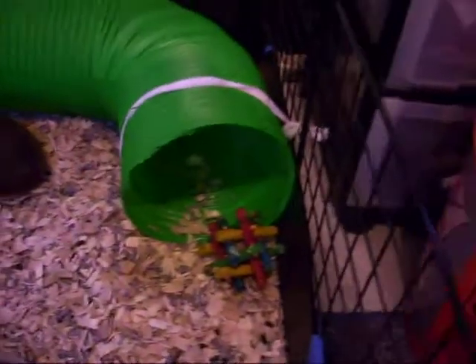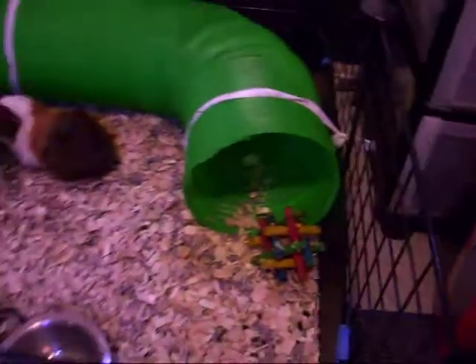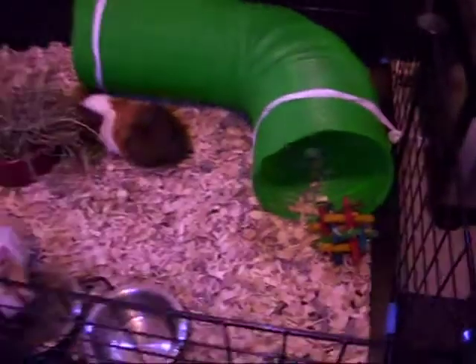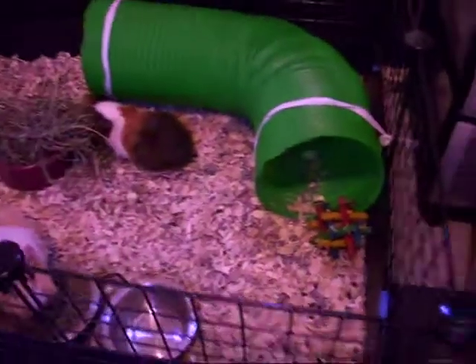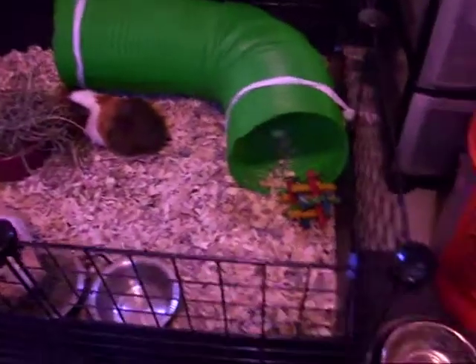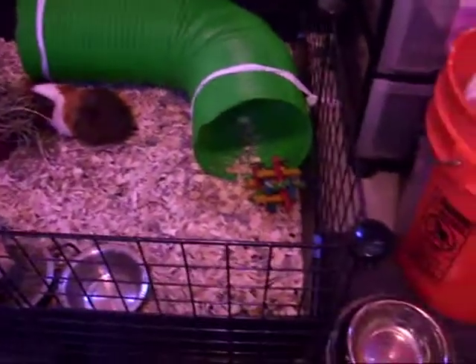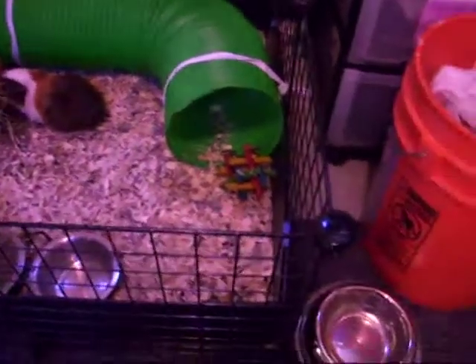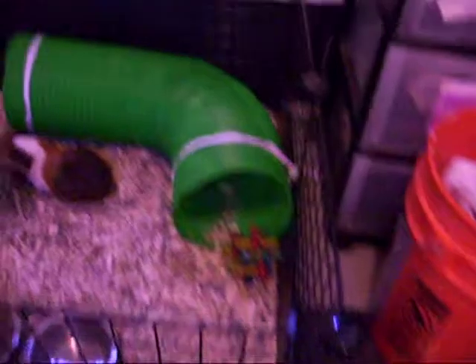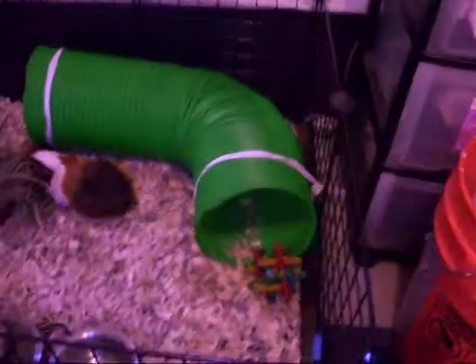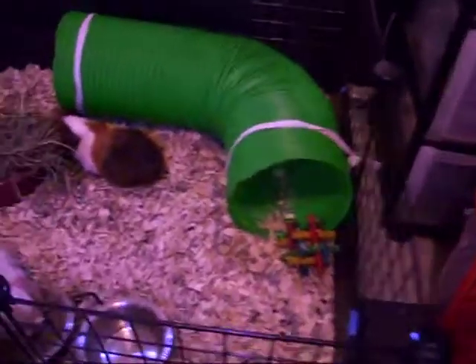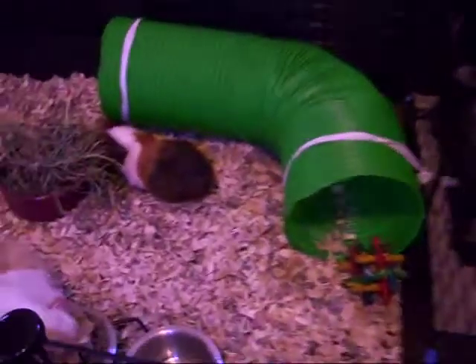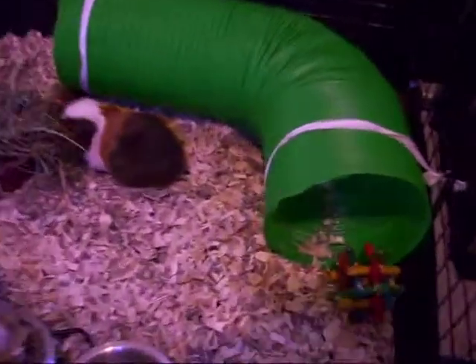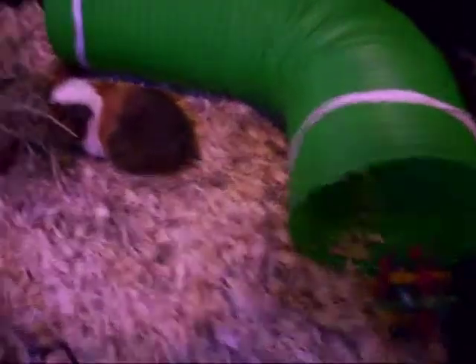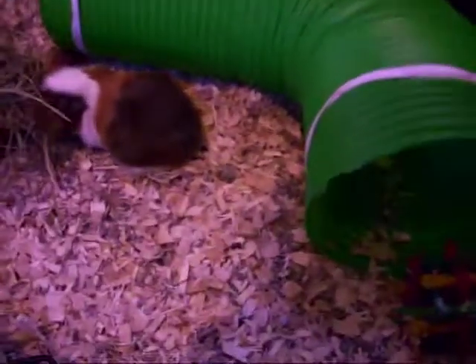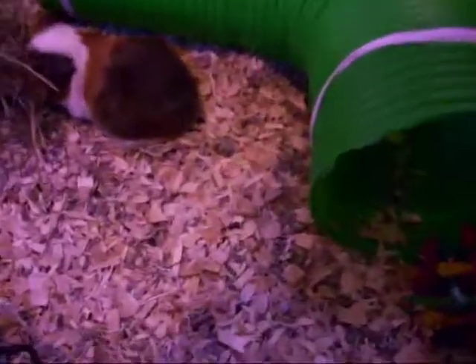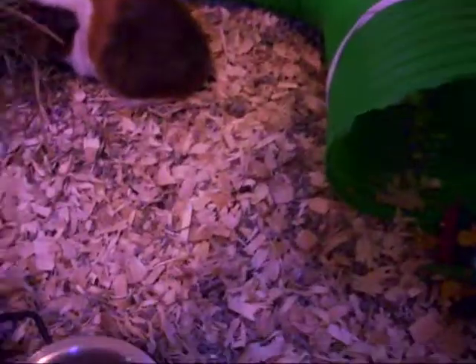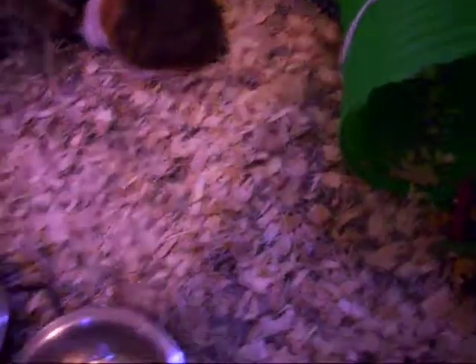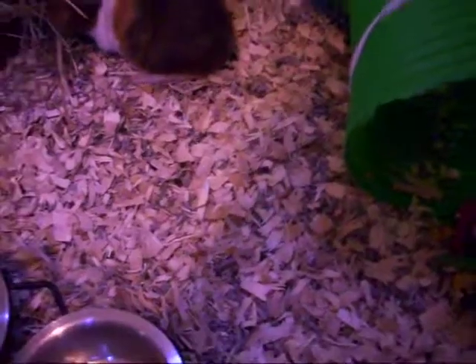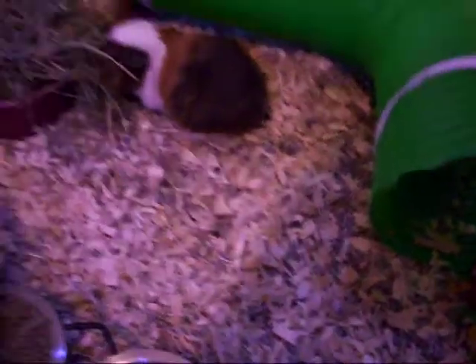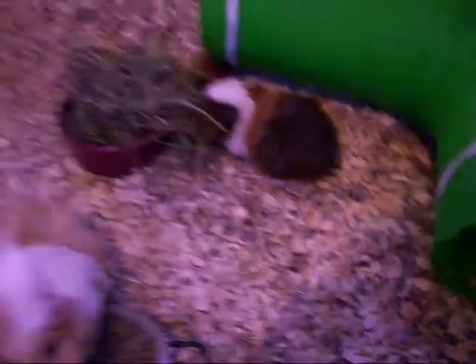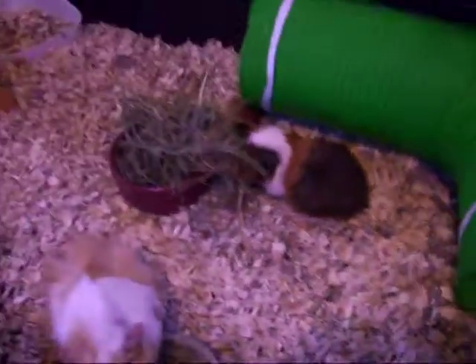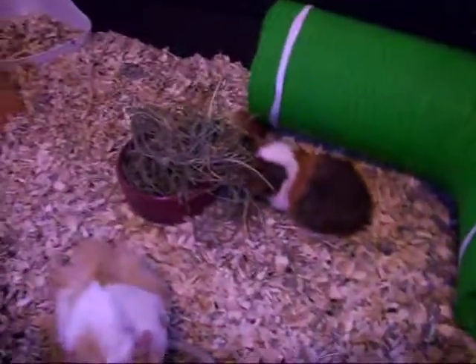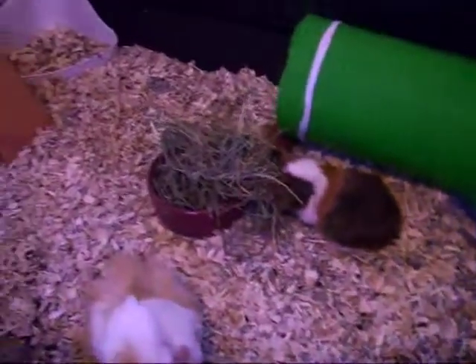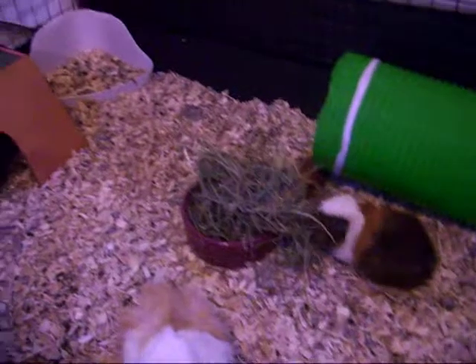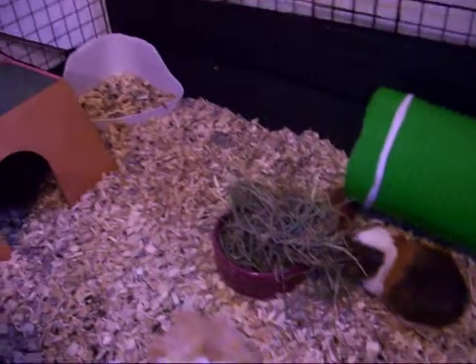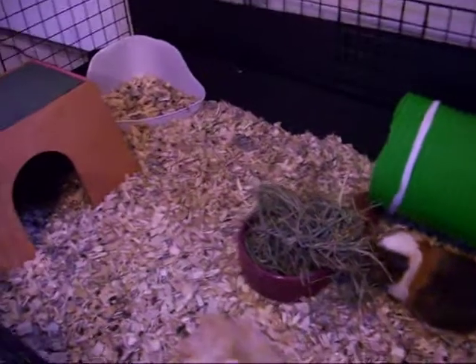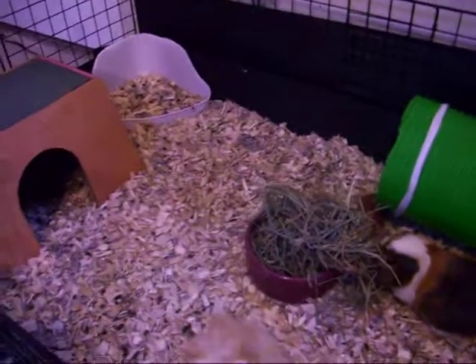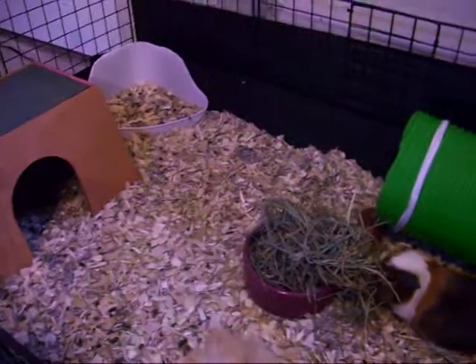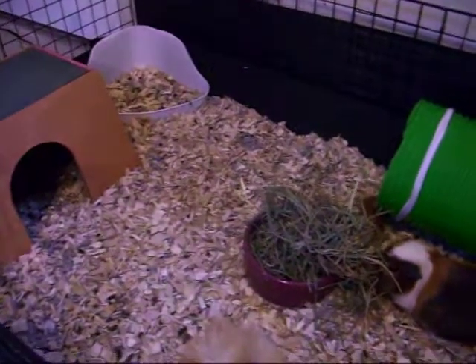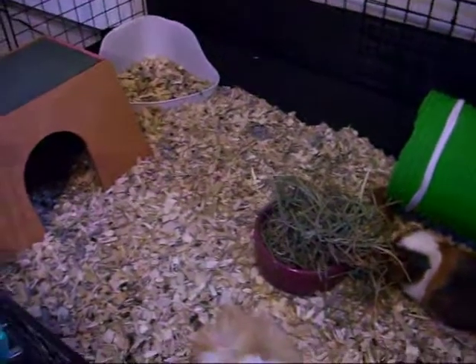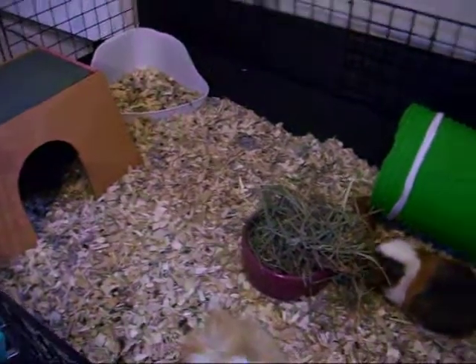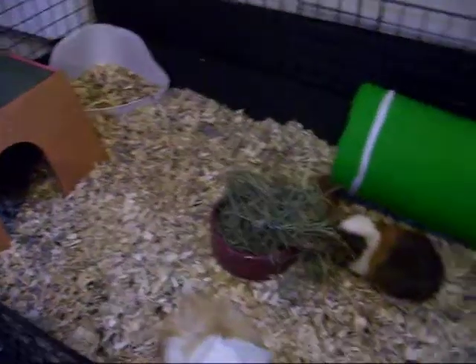But yeah, it's just a quick setup. The bedding — I use like two parts aspen and then one part of the Sunseed Fresh World Bedding, I think it's called.